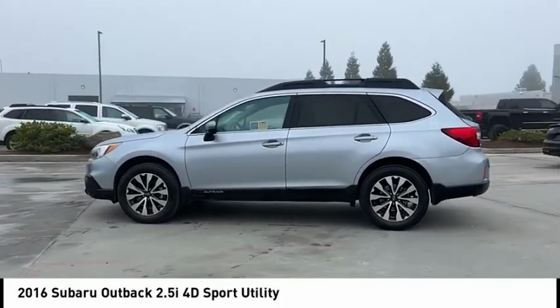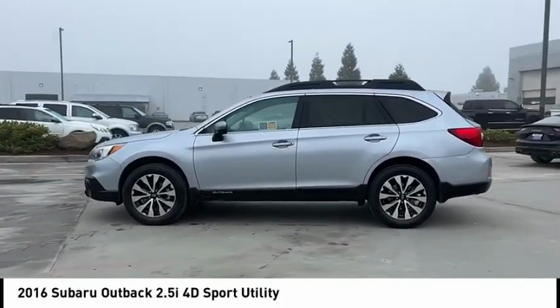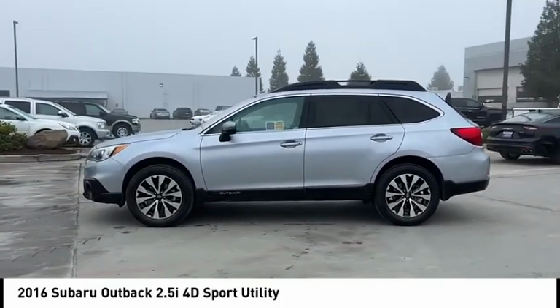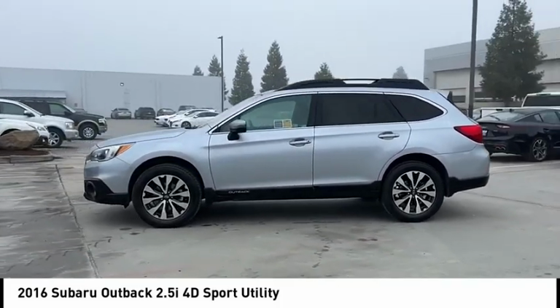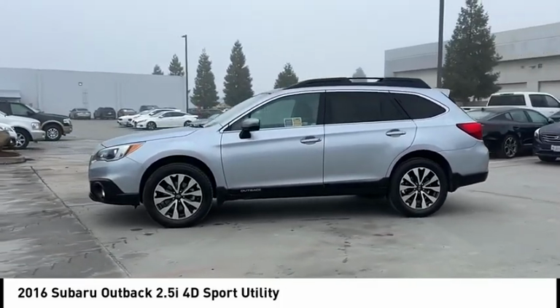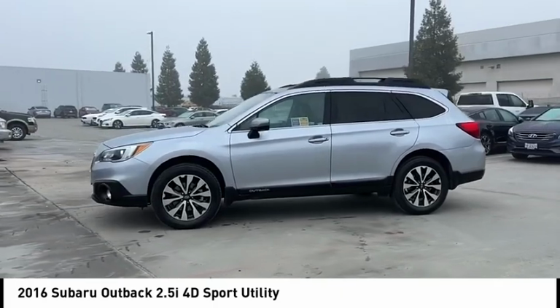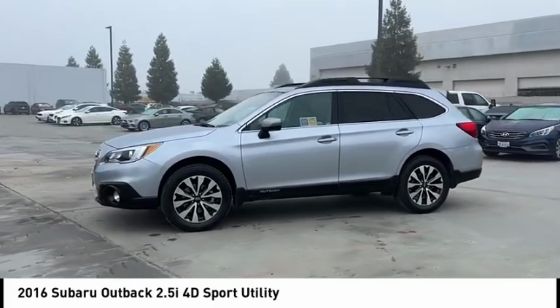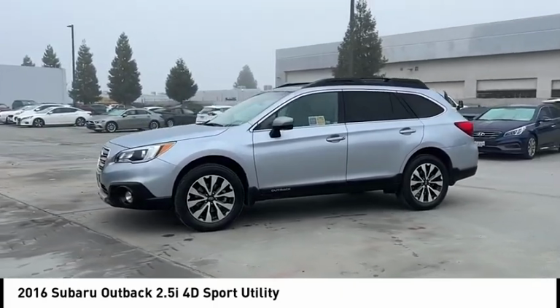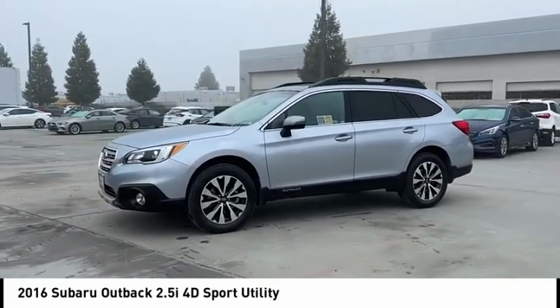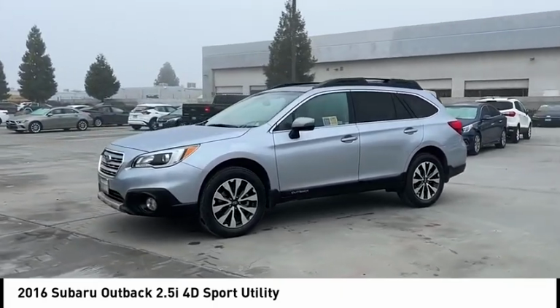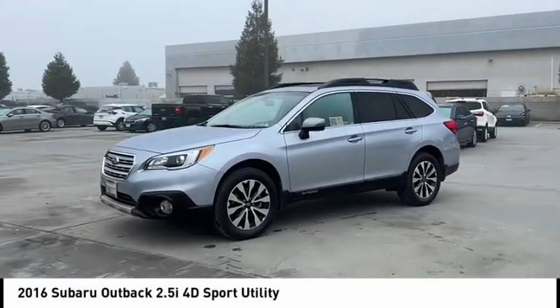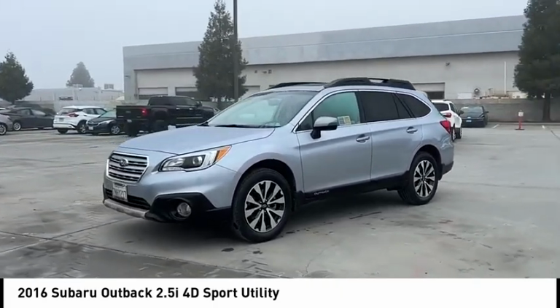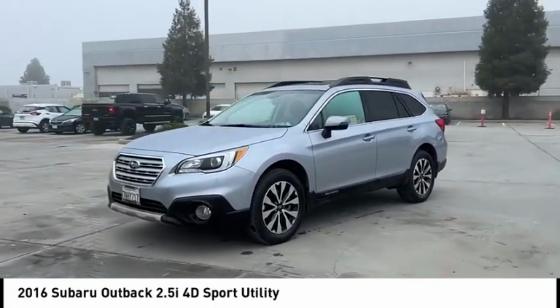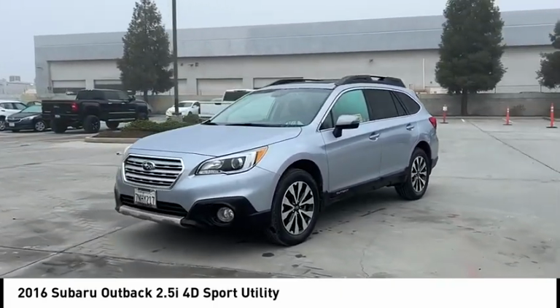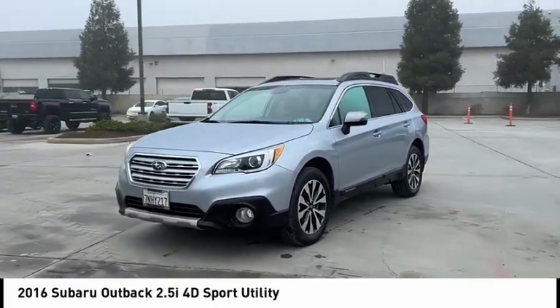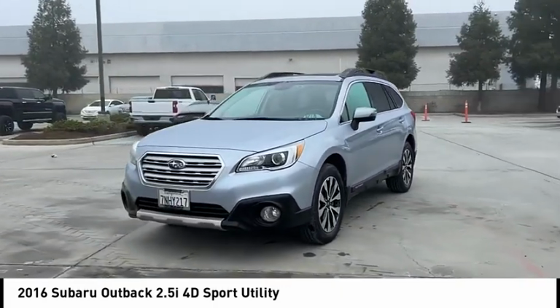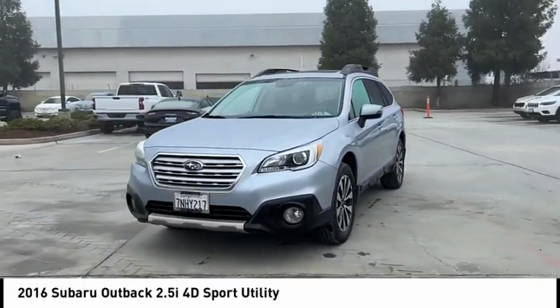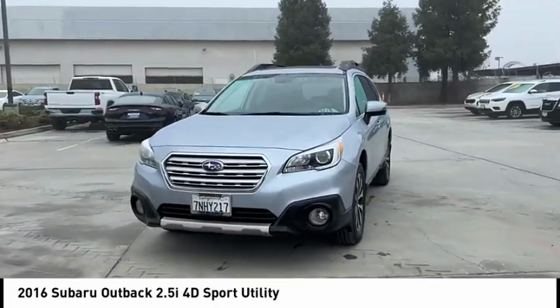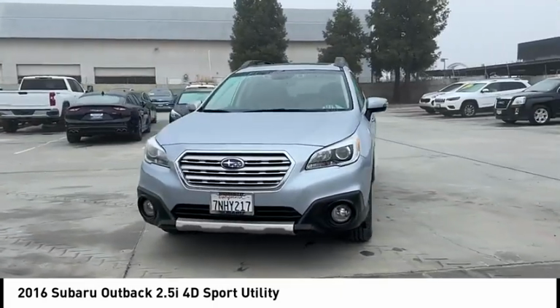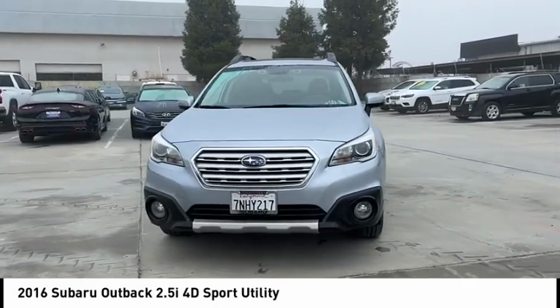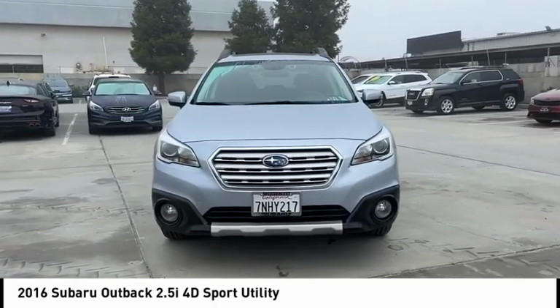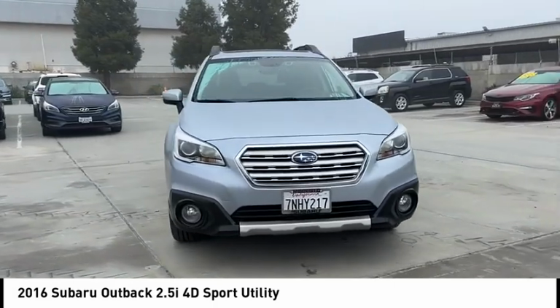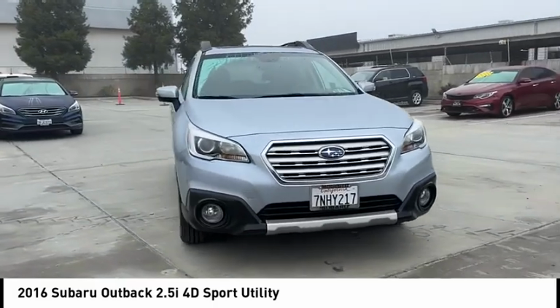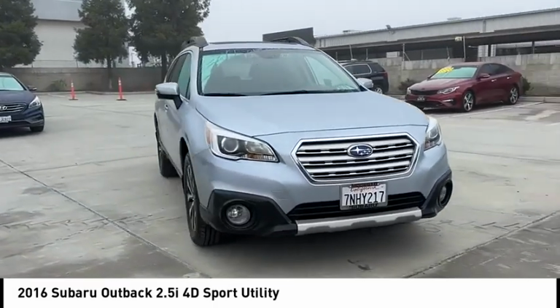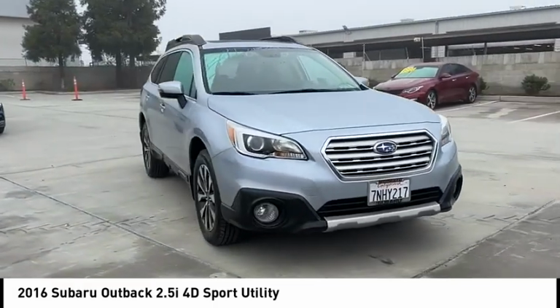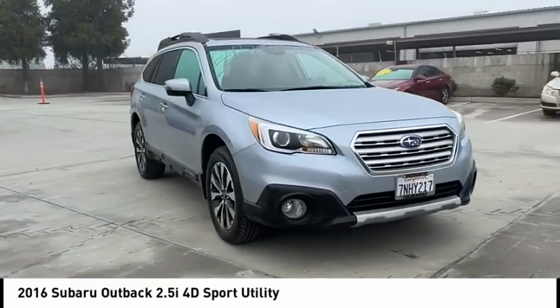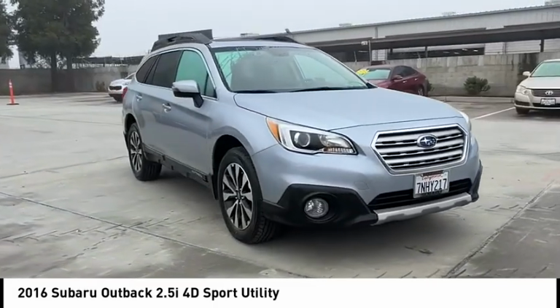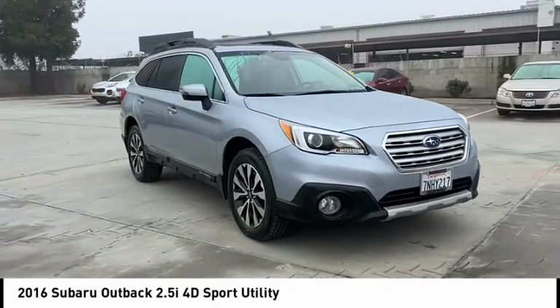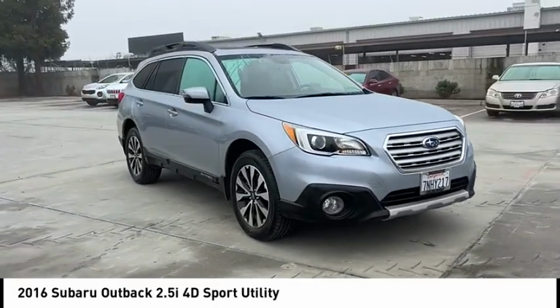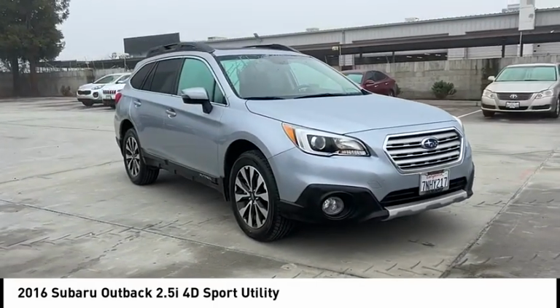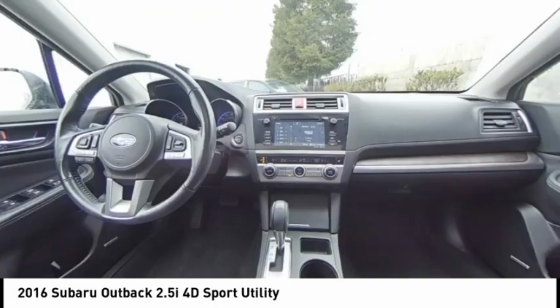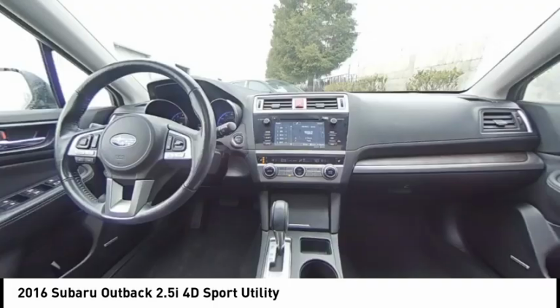Electronic stability control, alloy wheels, rear spoiler, power lift gate, brake assist, traction control, remote keyless entry, fog lights, roof rack, speed control.